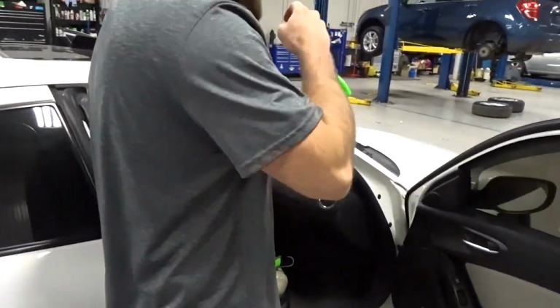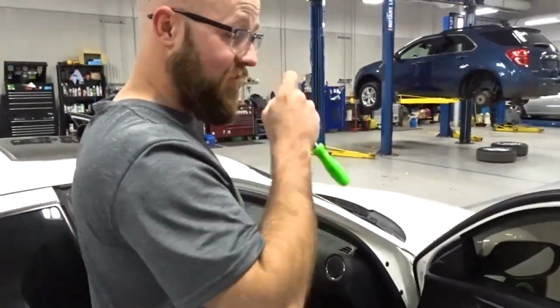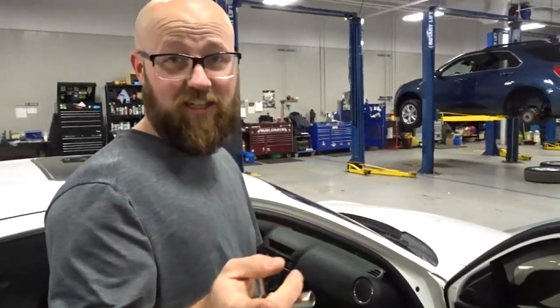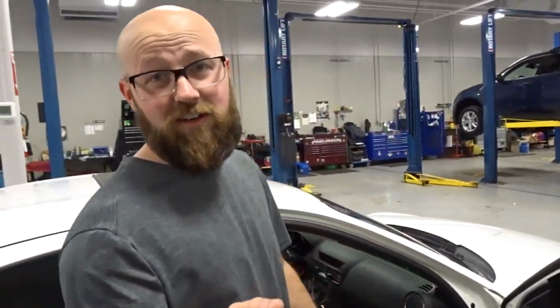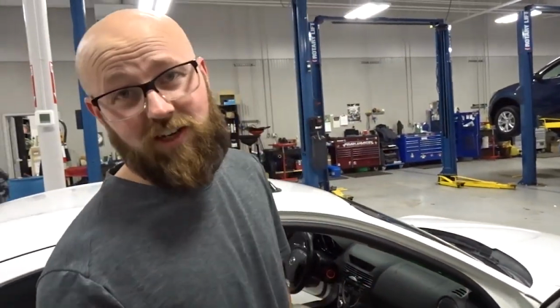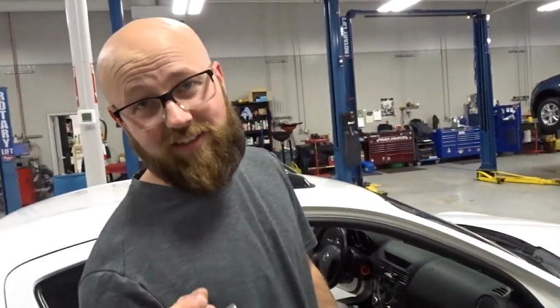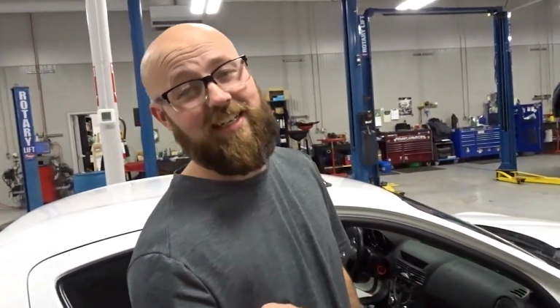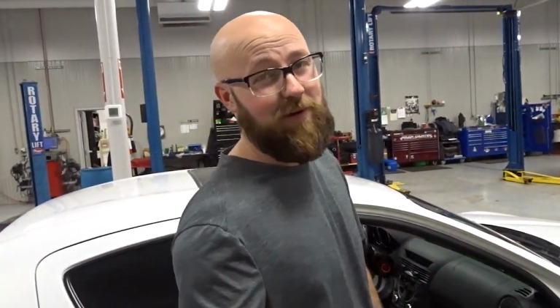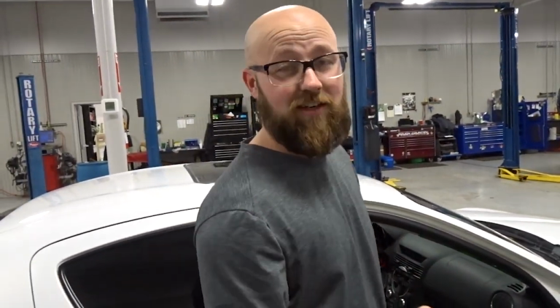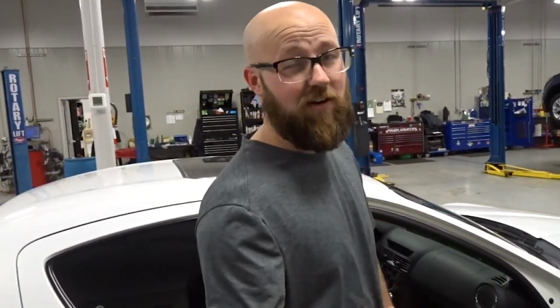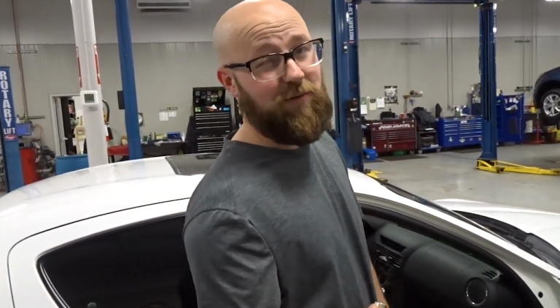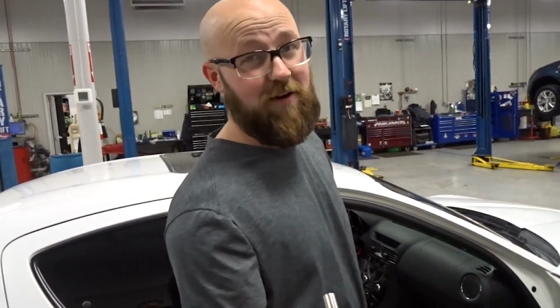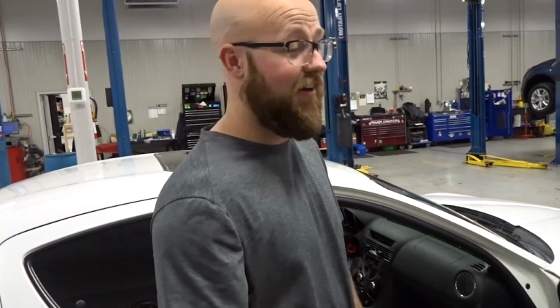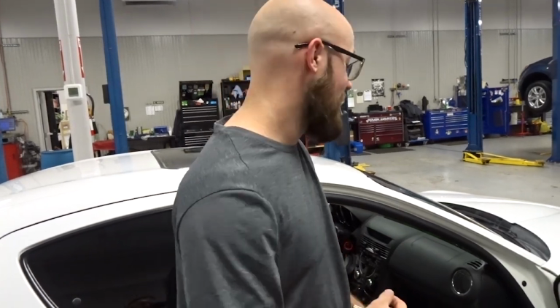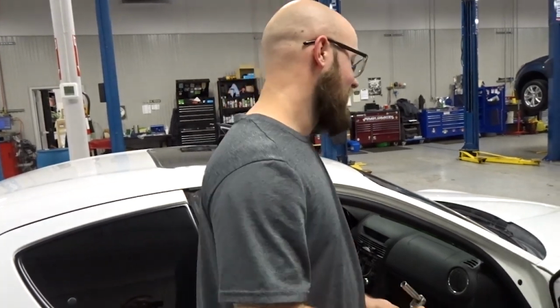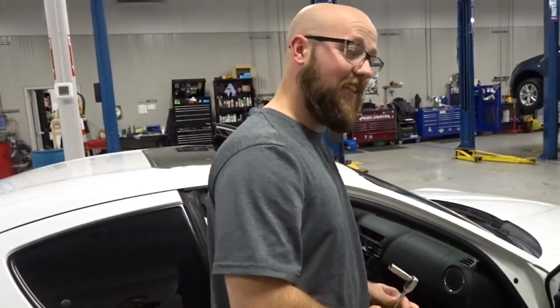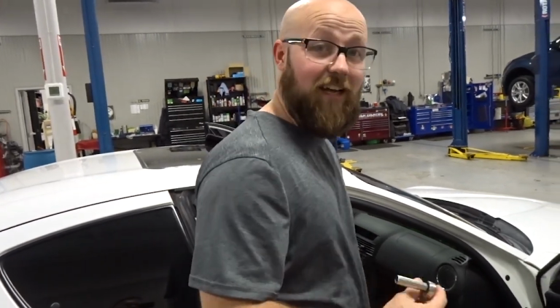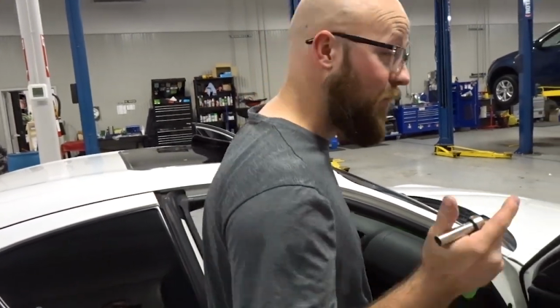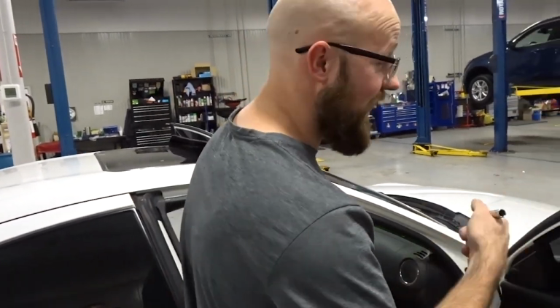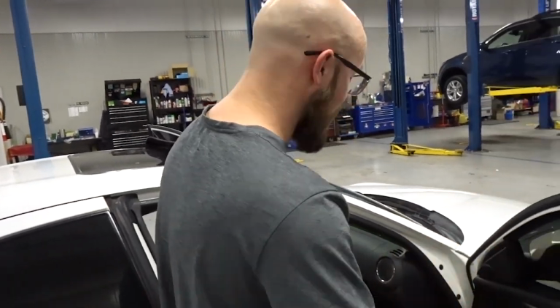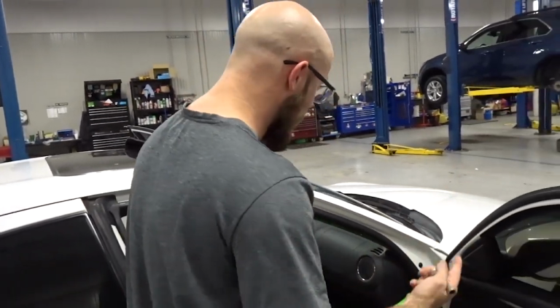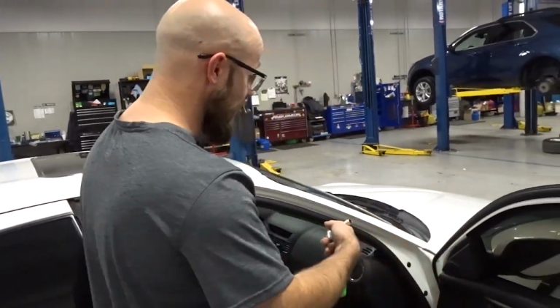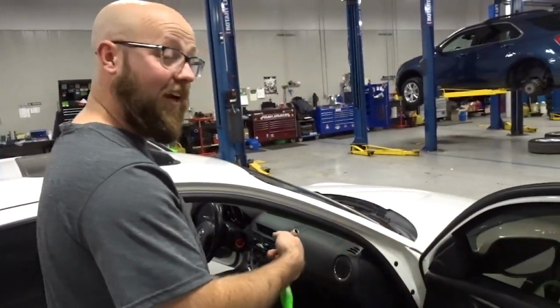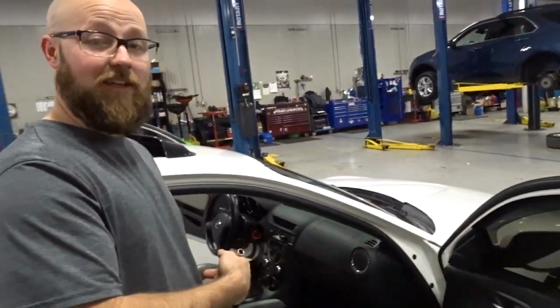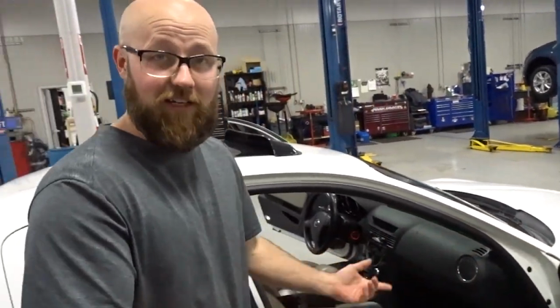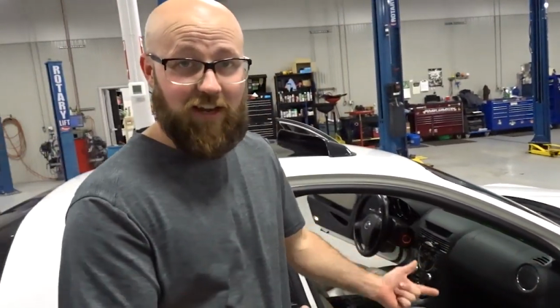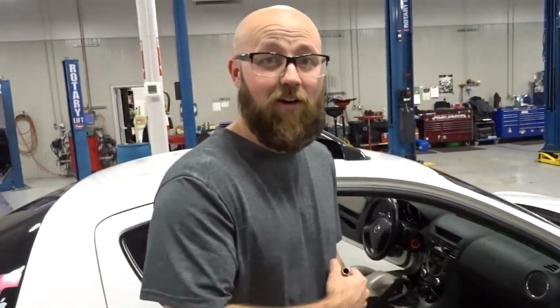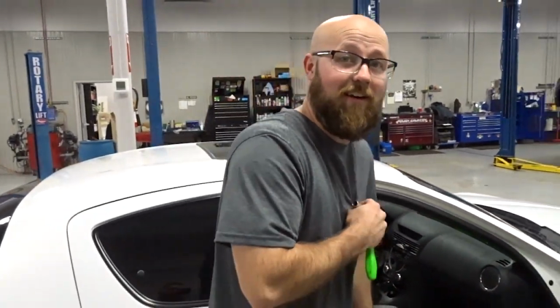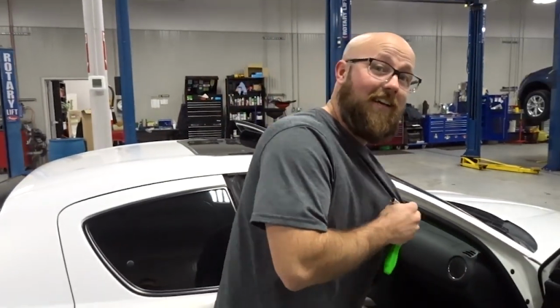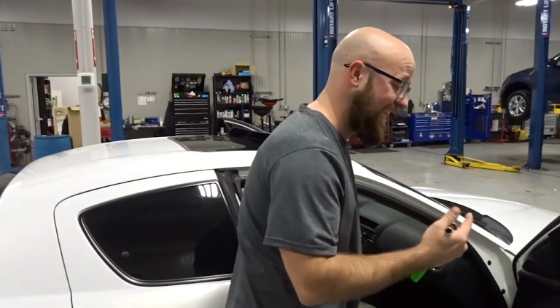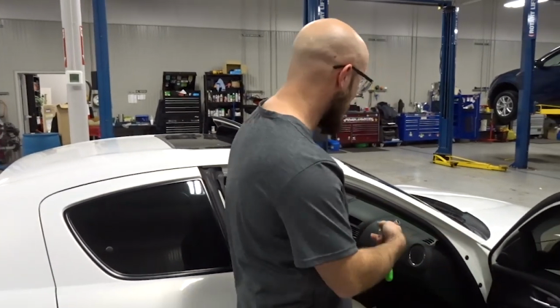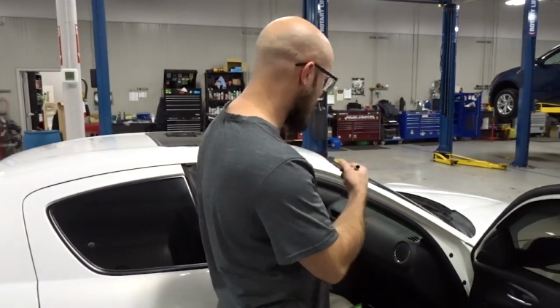First things first, you're going to have to disconnect the battery because we are dealing with an airbag. And then once that's done, you can go ahead and get back on the passenger side of the car and get down inside.